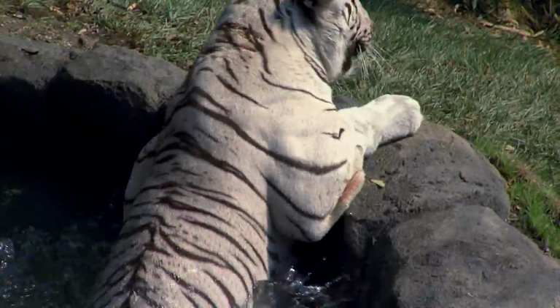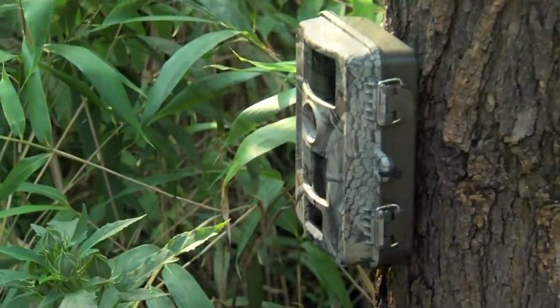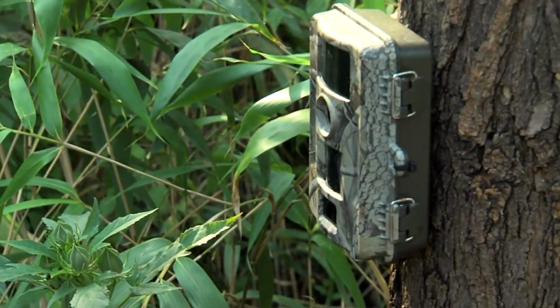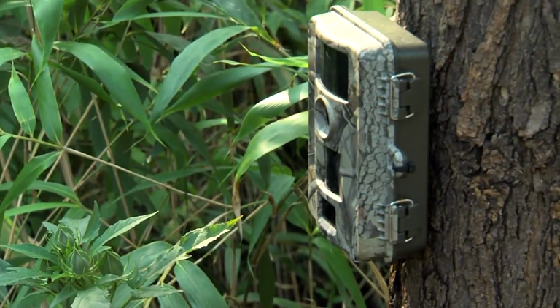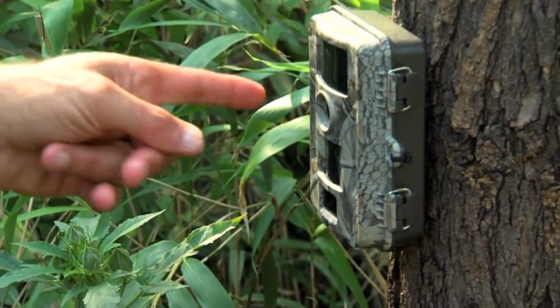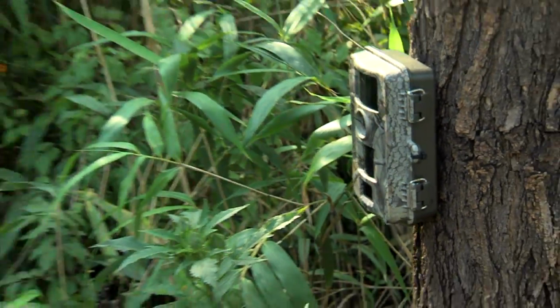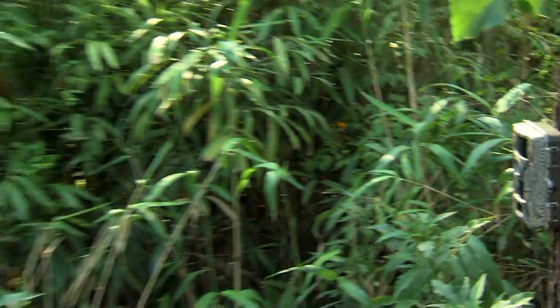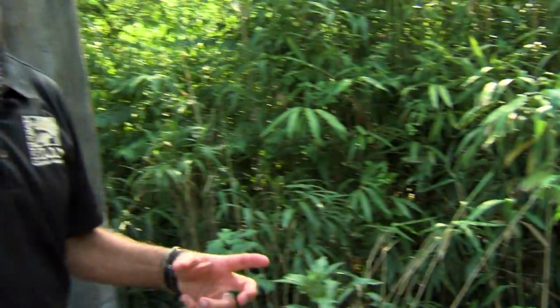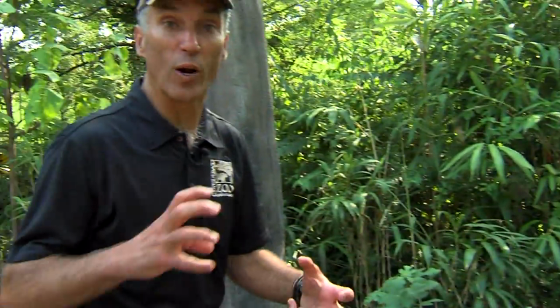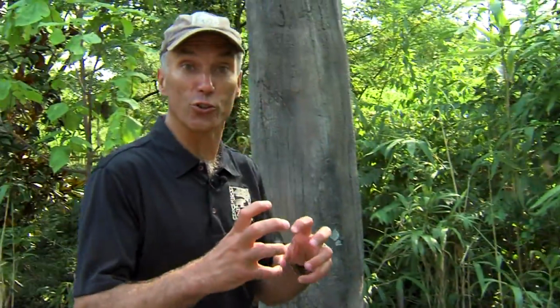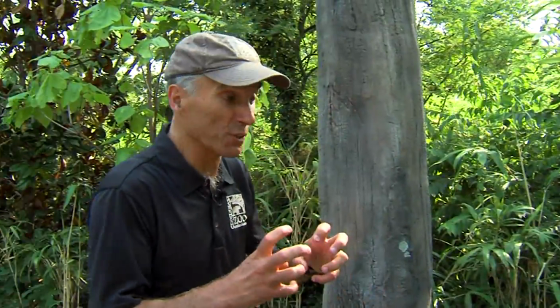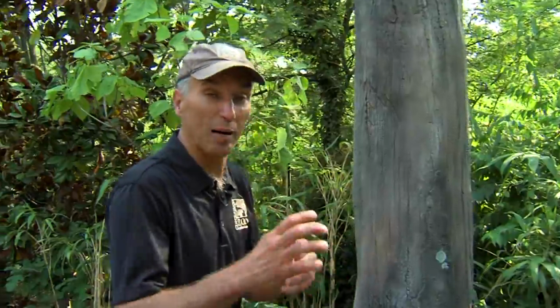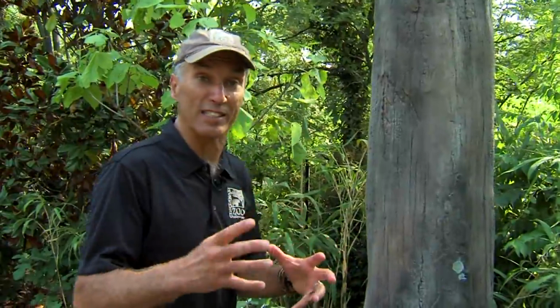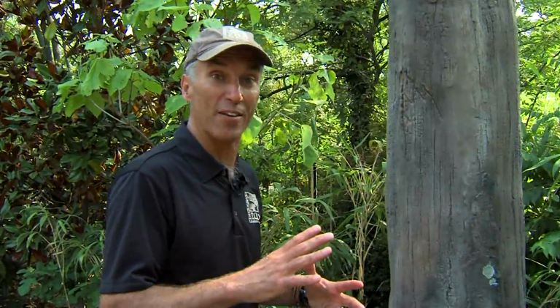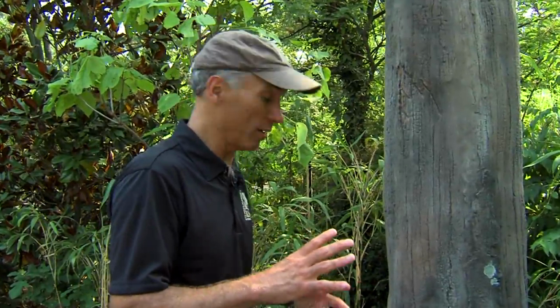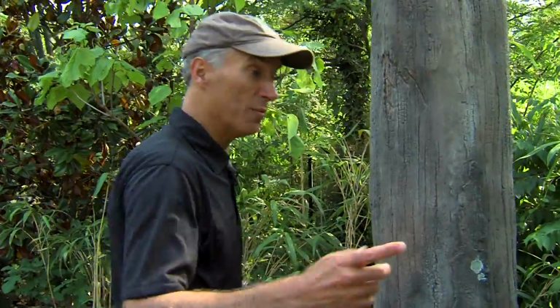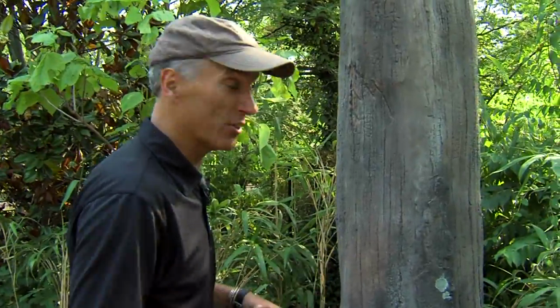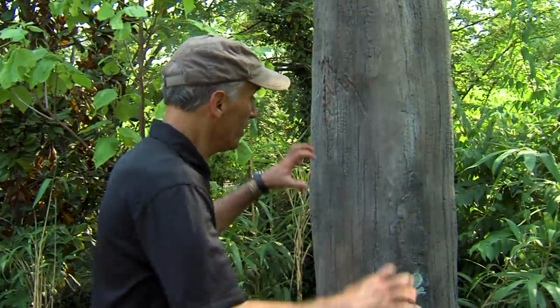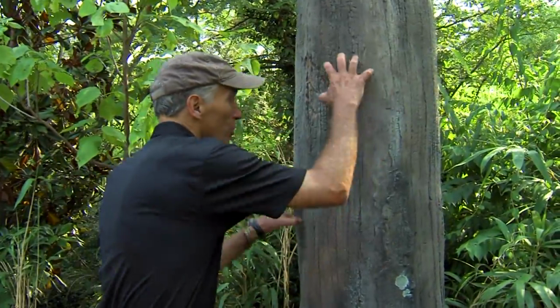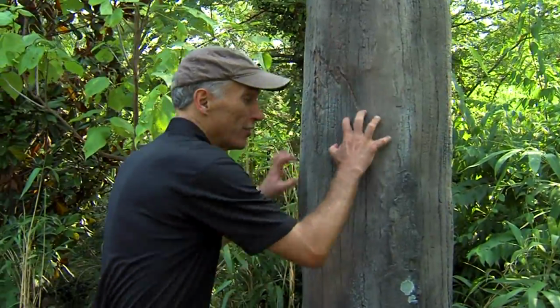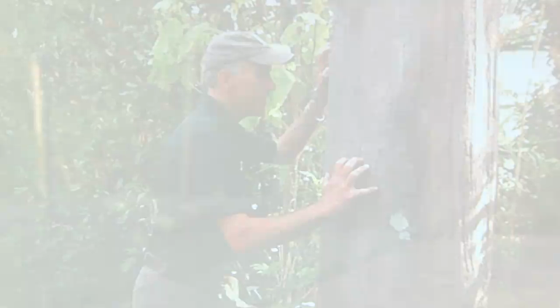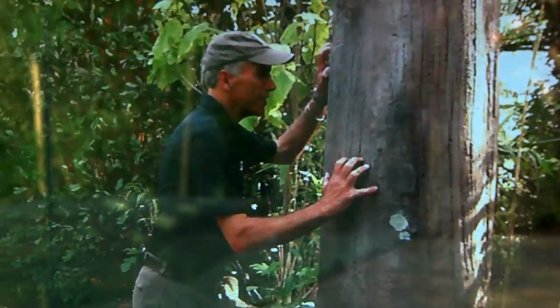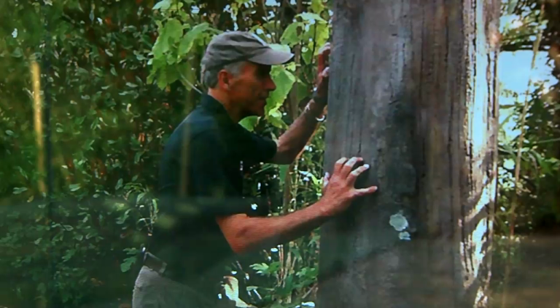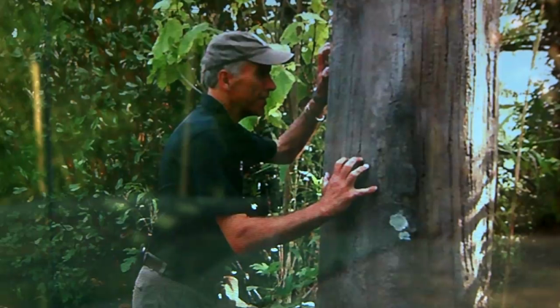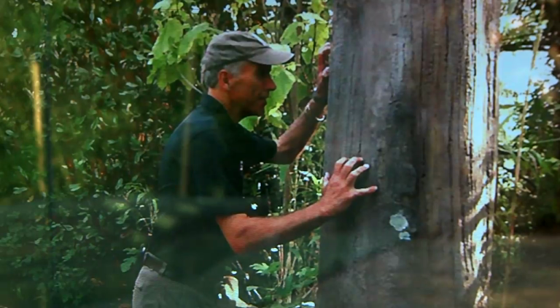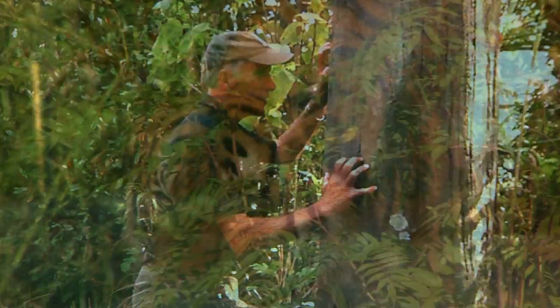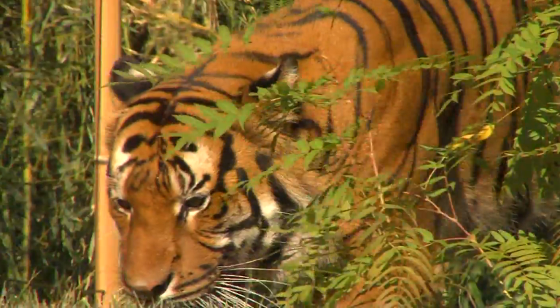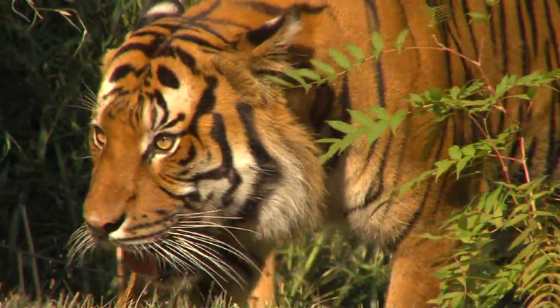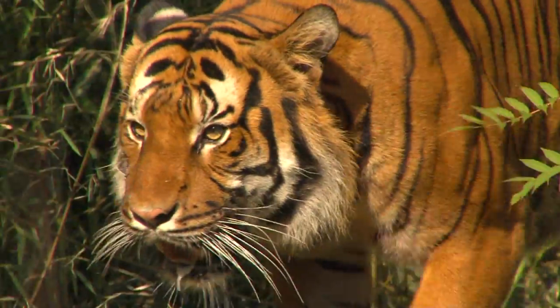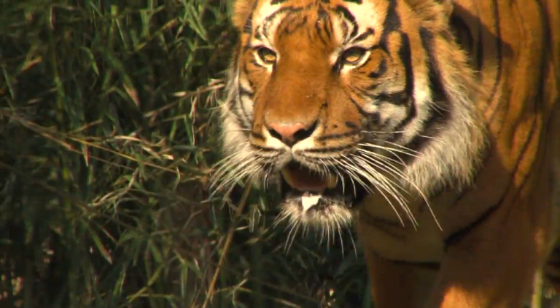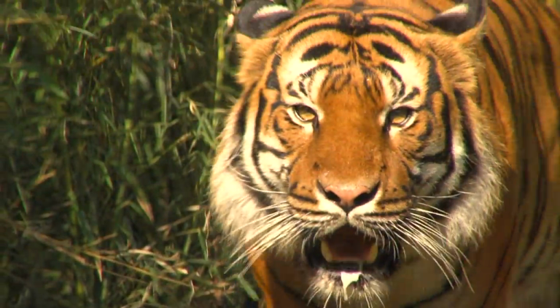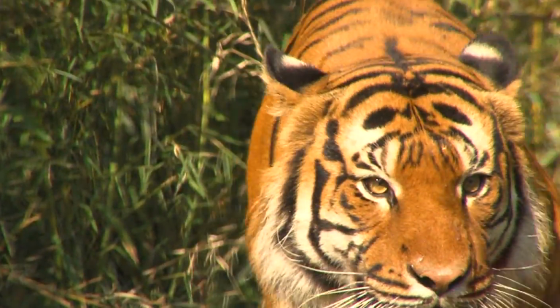Camera traps, just like this one, are used in the wild where researchers will set them up so they can see the behavior of animals. But when you come to the zoo, you can pretend you're a tiger and get caught on camera just like that. This is all part of our Malayan Tiger exhibit here at Cat Canyon.